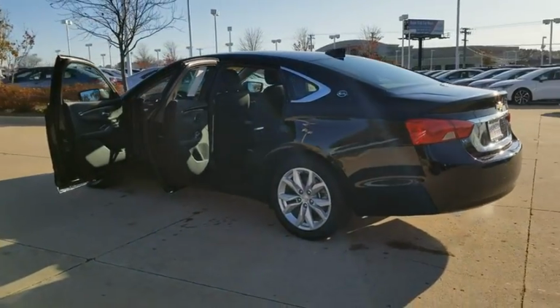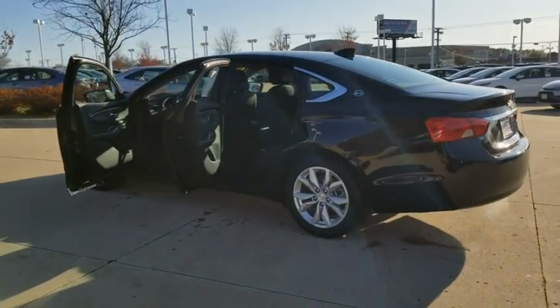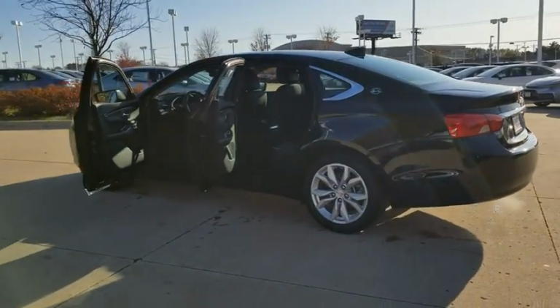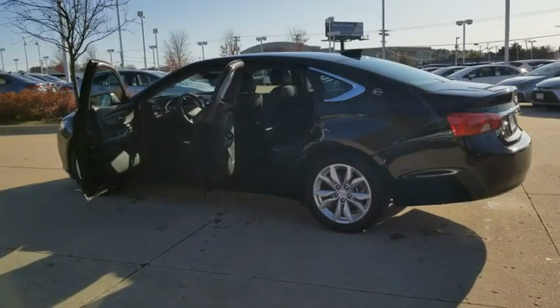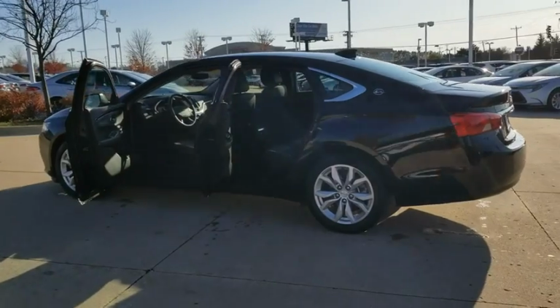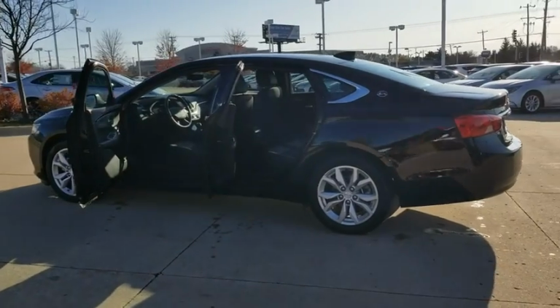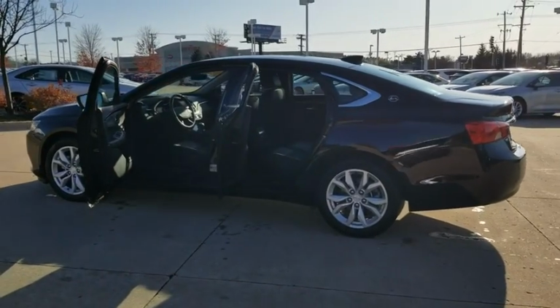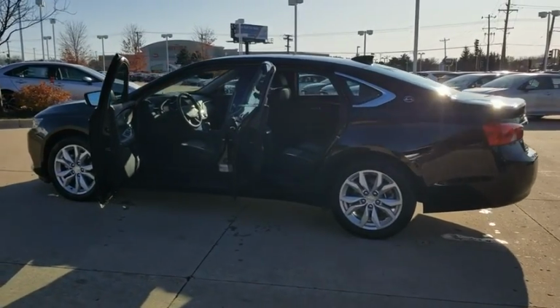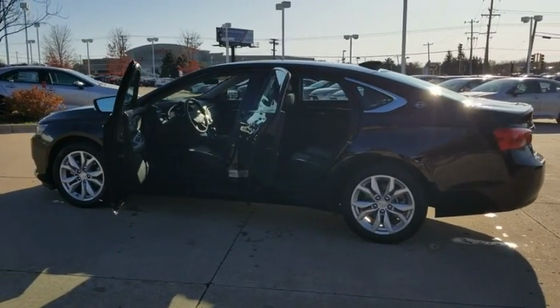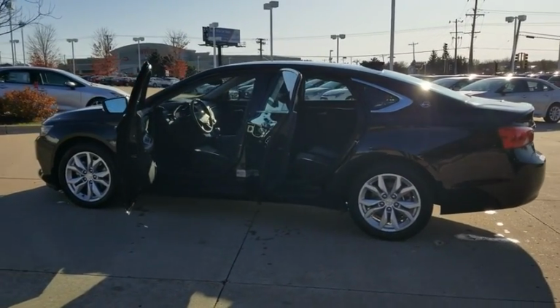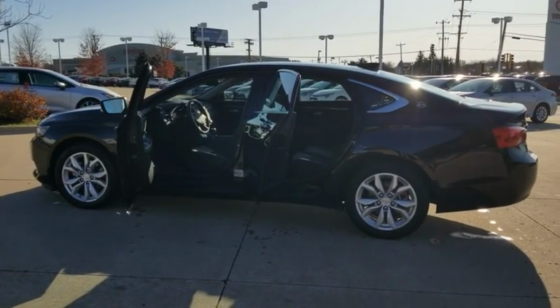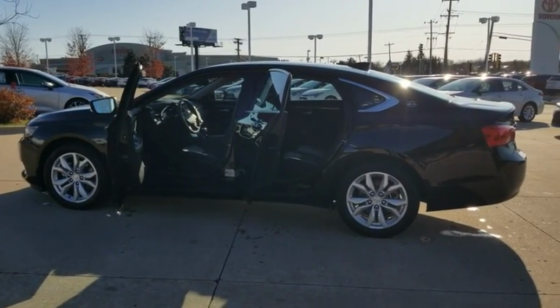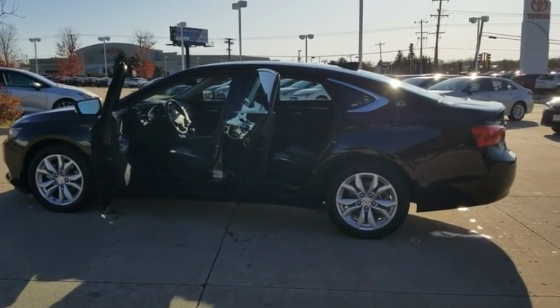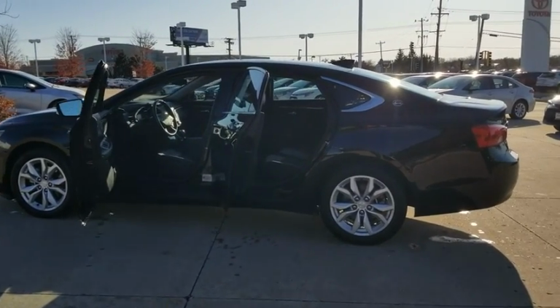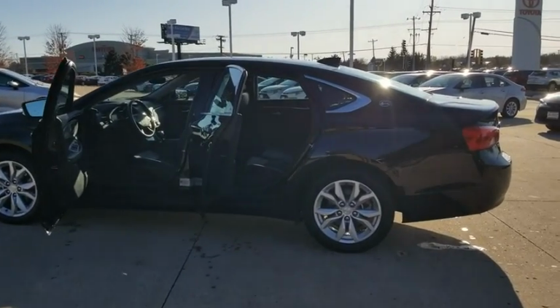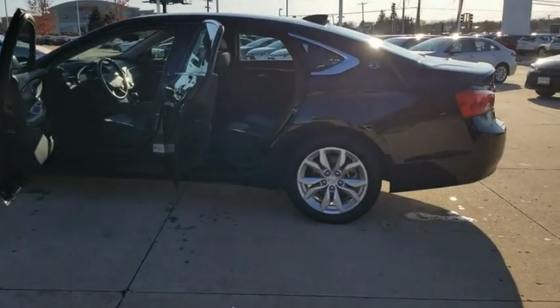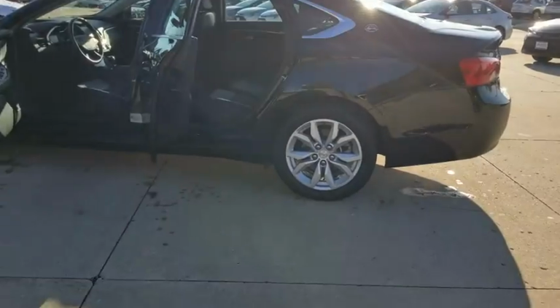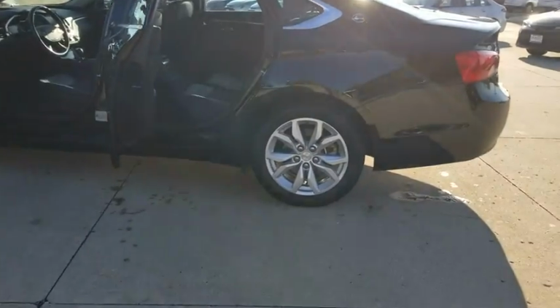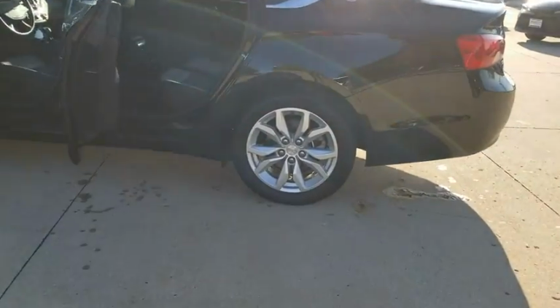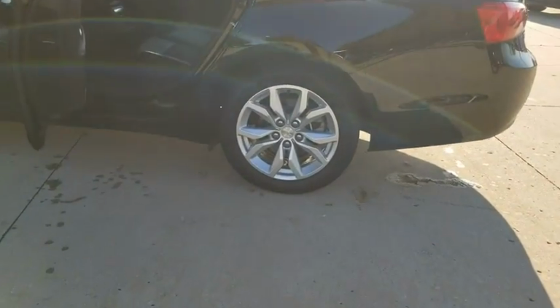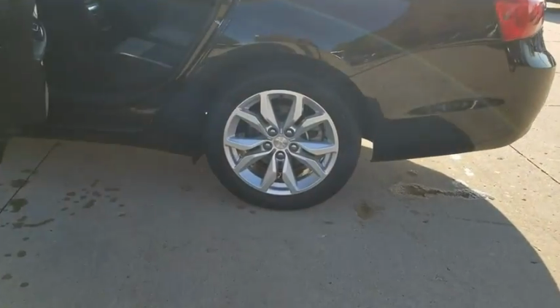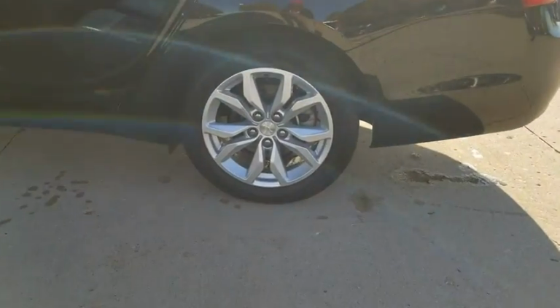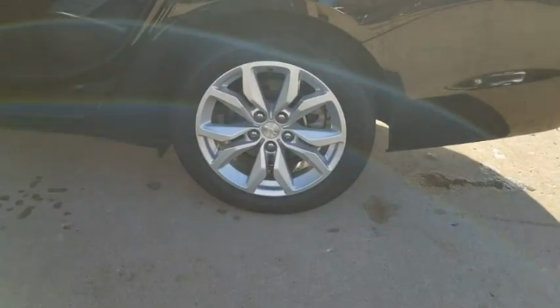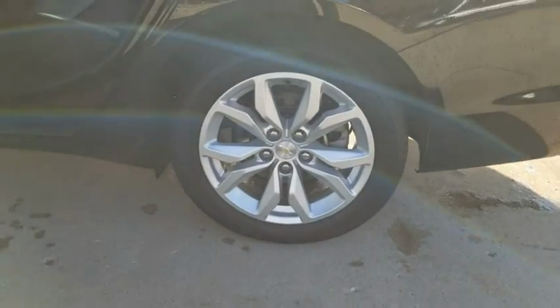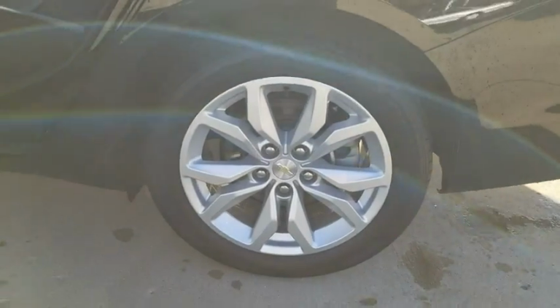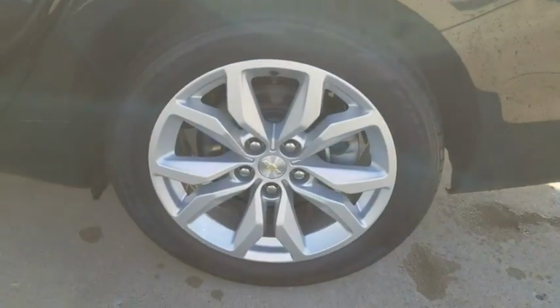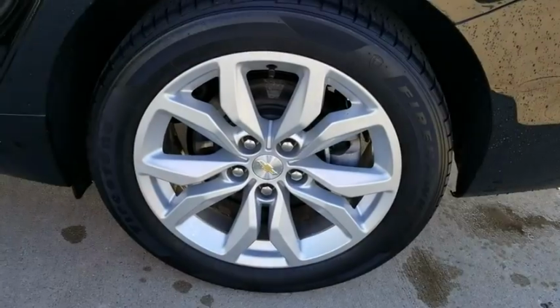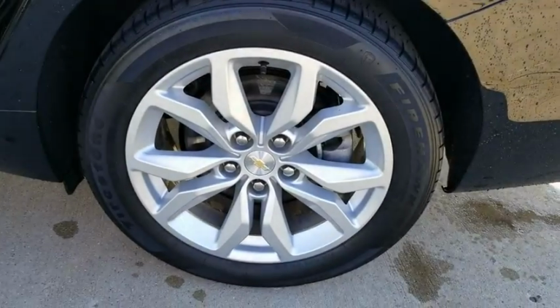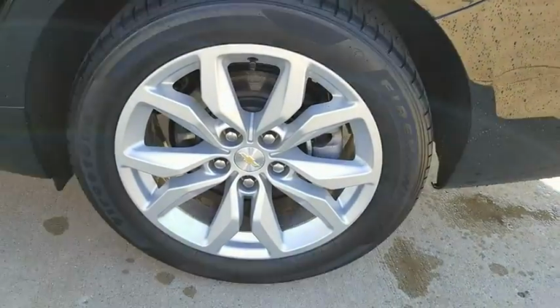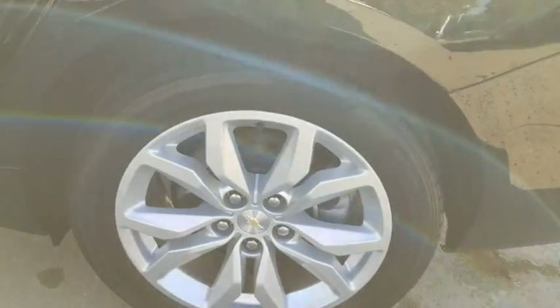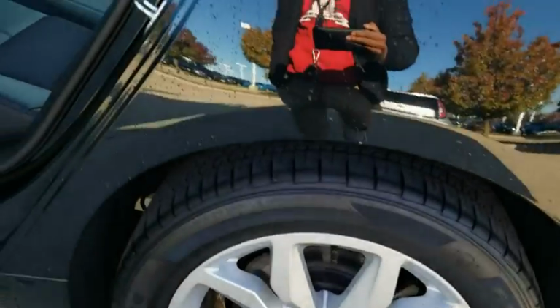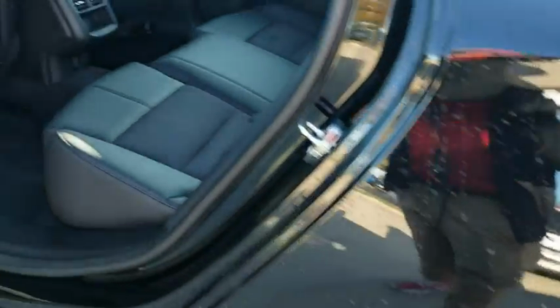Leather wrapped steering wheel, Bluetooth, alloy wheels, power steering, adjustable steering wheel, cruise control, aluminum wheels, four-wheel disc brakes, keyless start, floor mats, climate control, rear defrost.